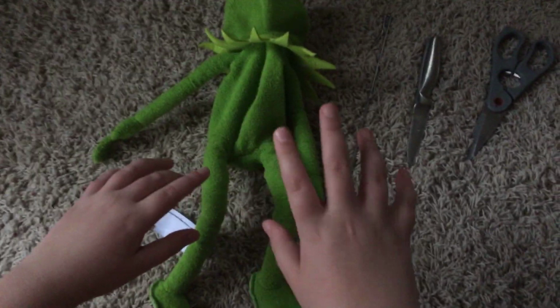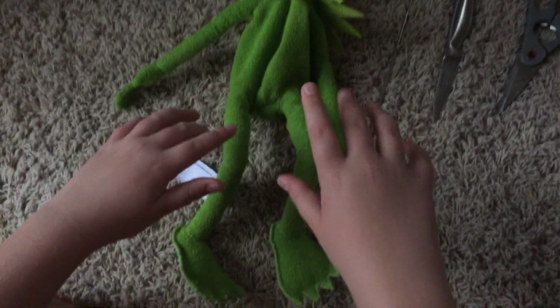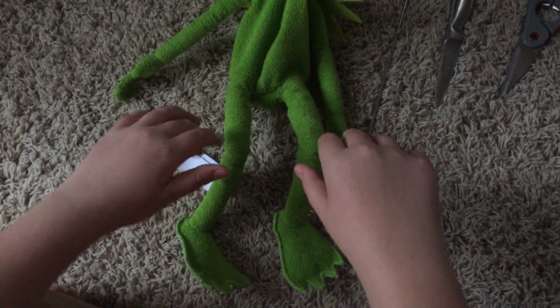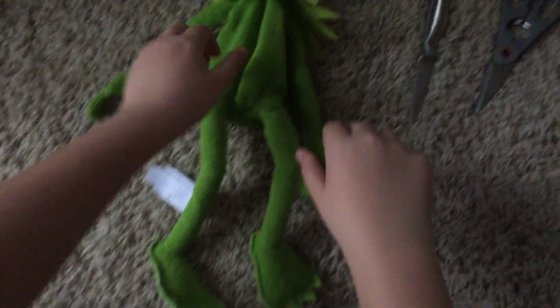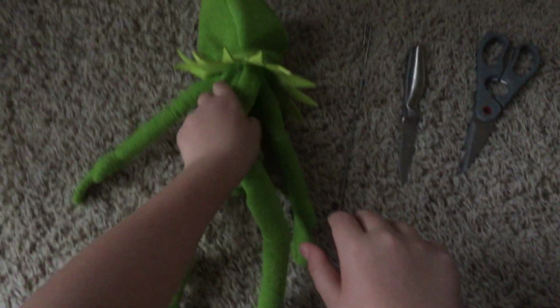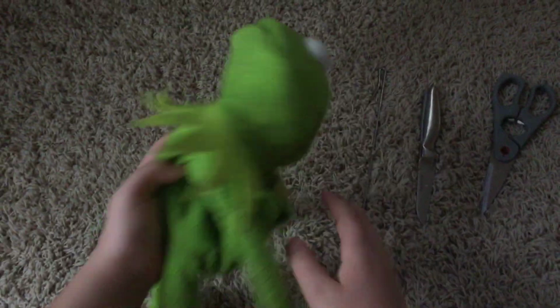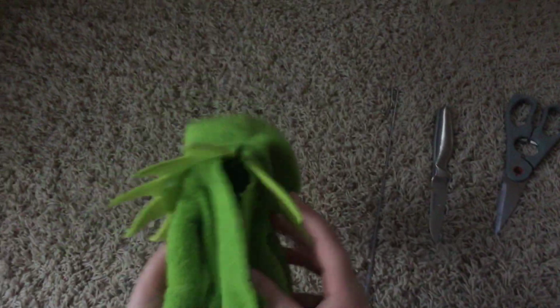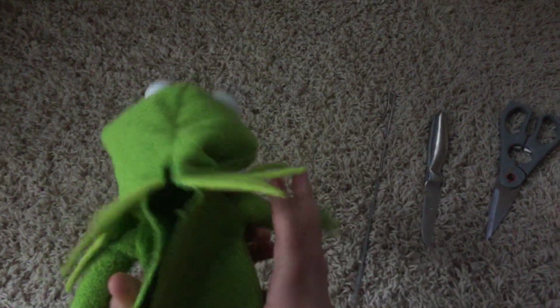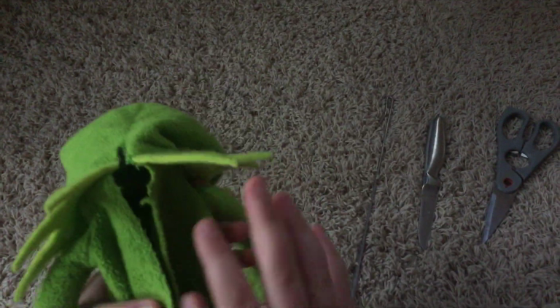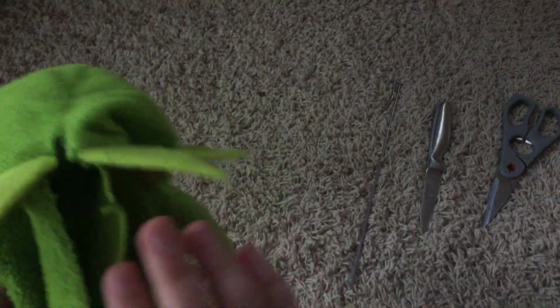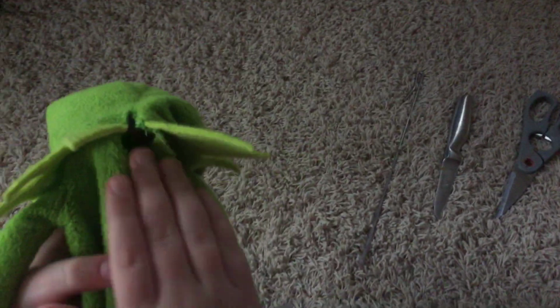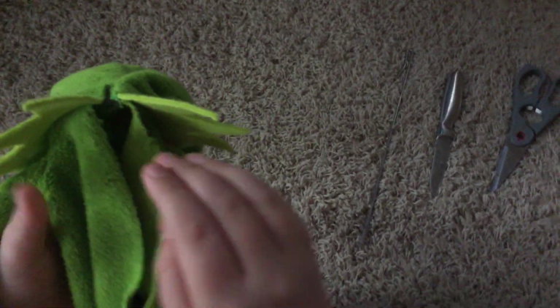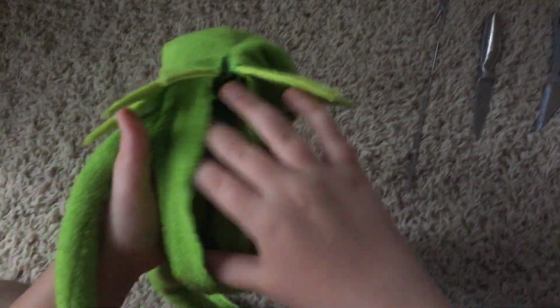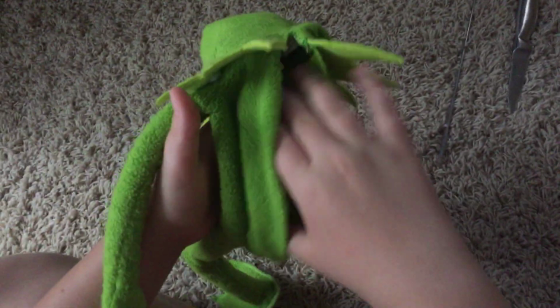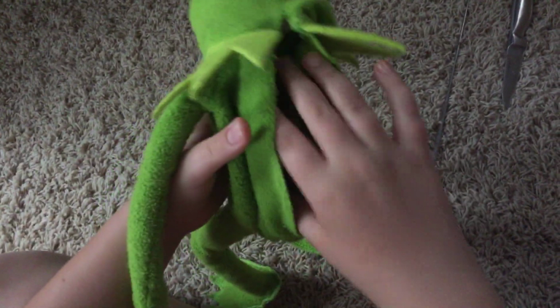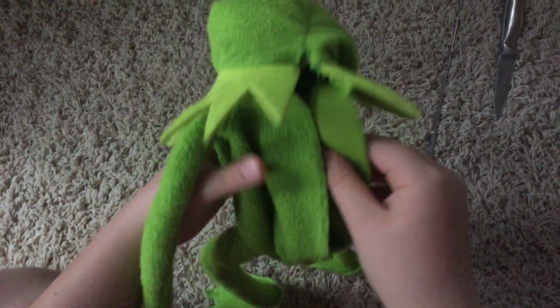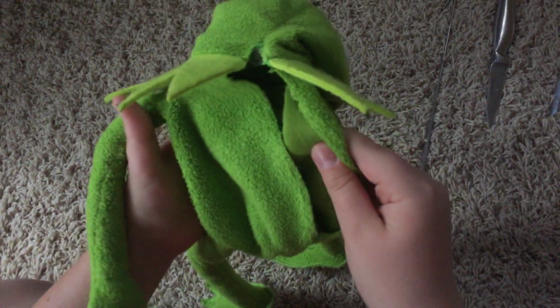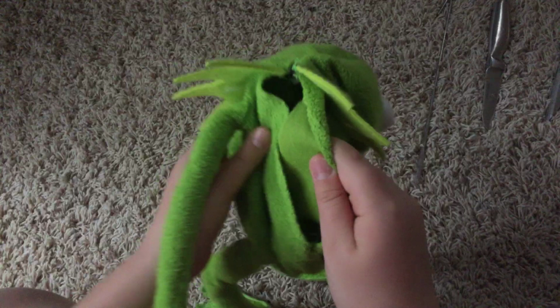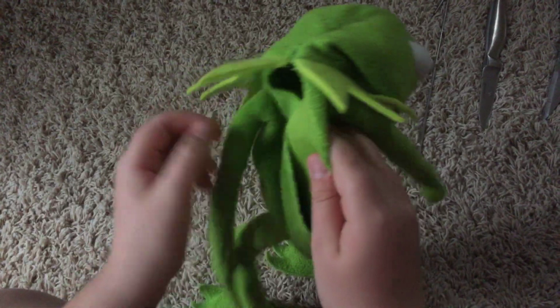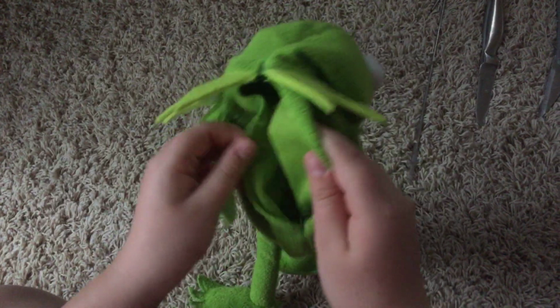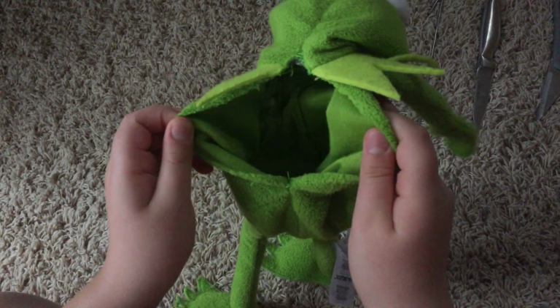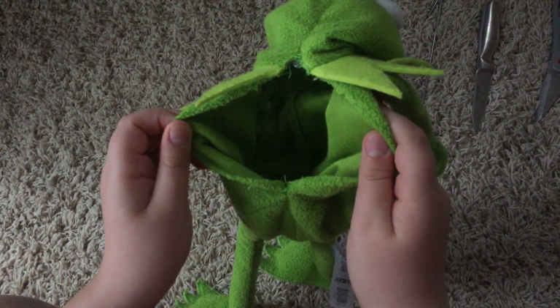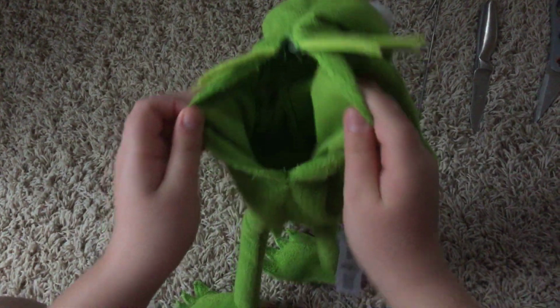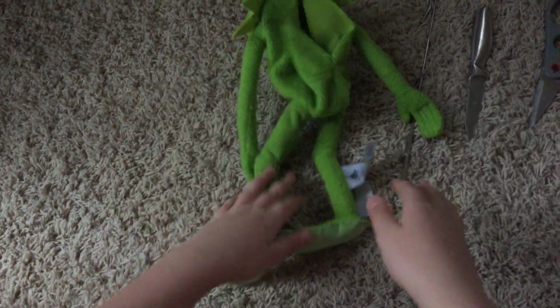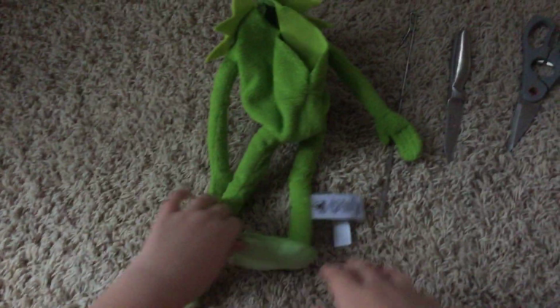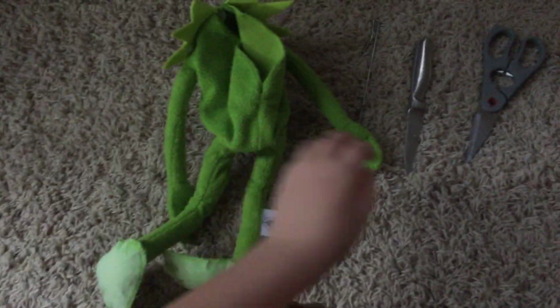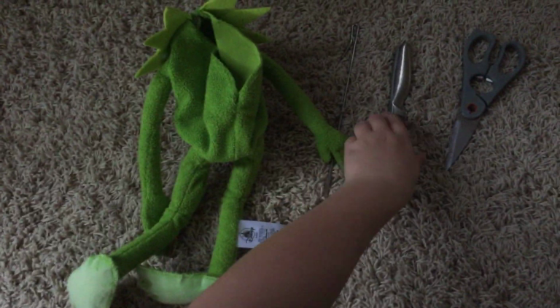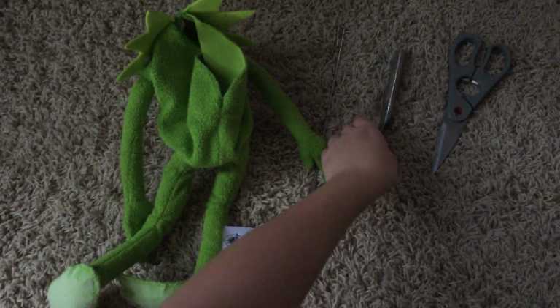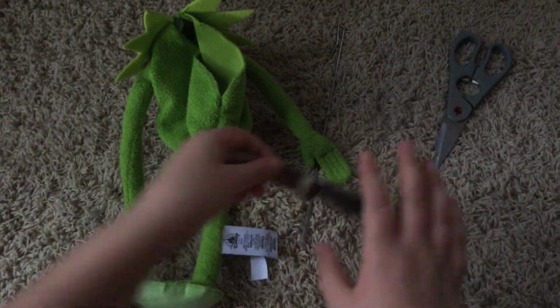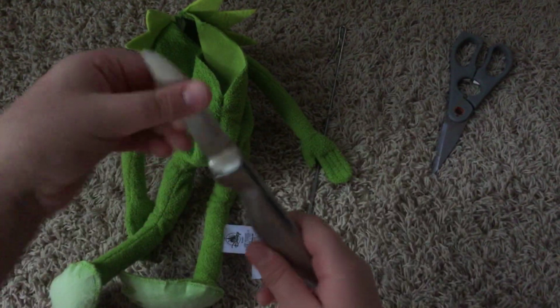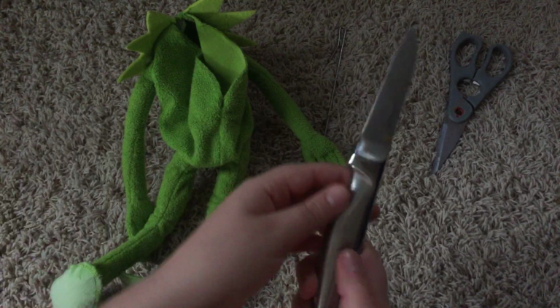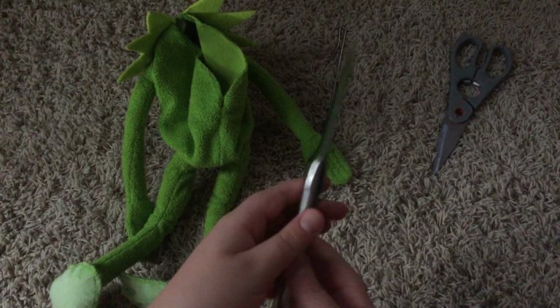This is nothing — there was like cotton and all this stuff in here. See, I took it all out. And this is what I used to cut it out.